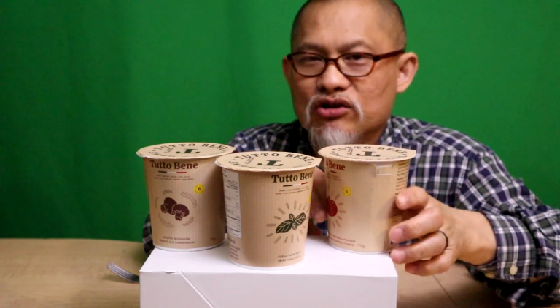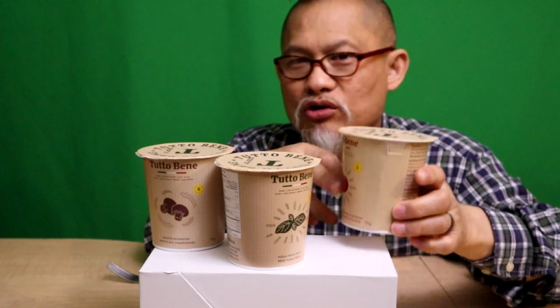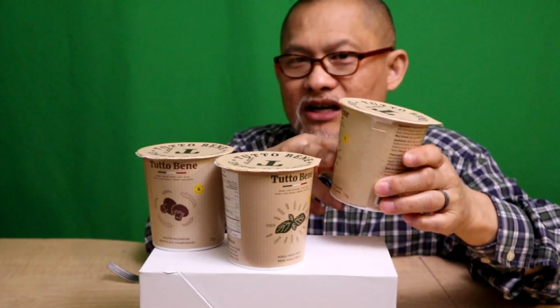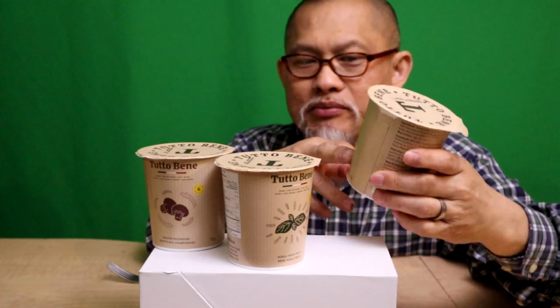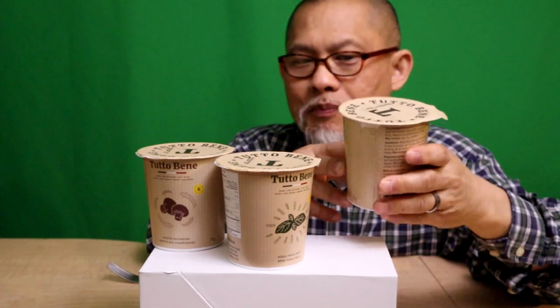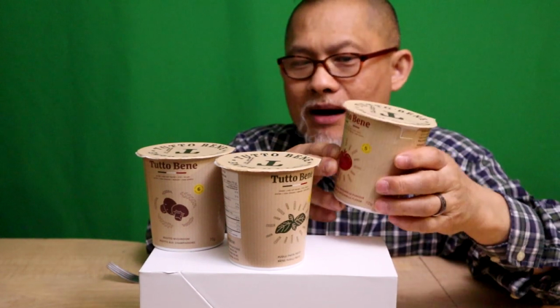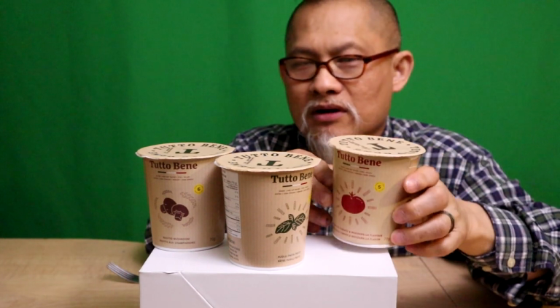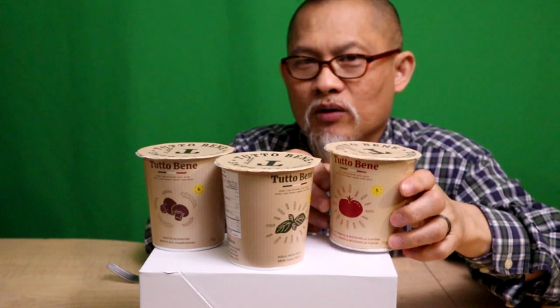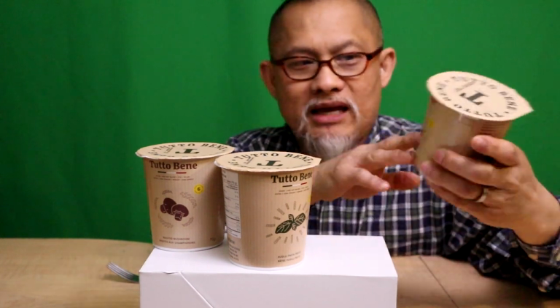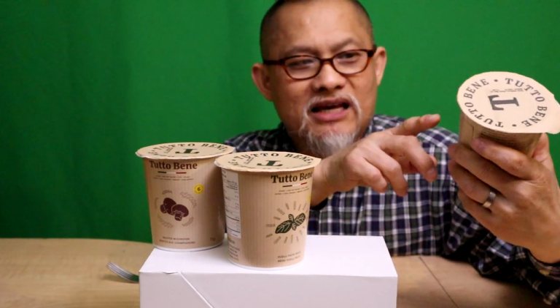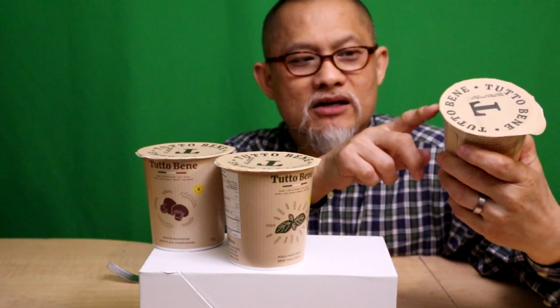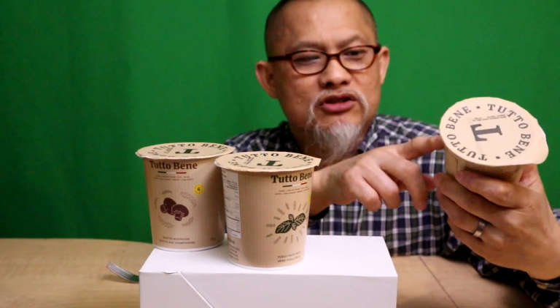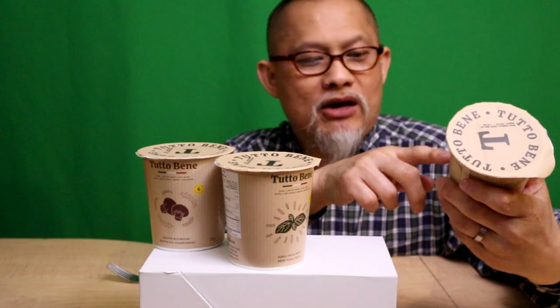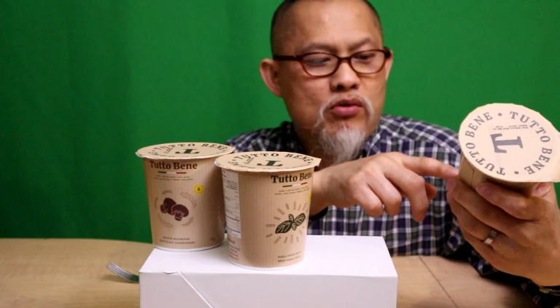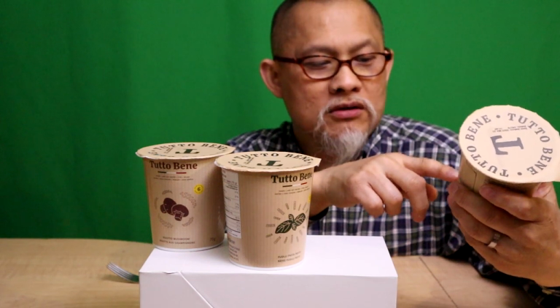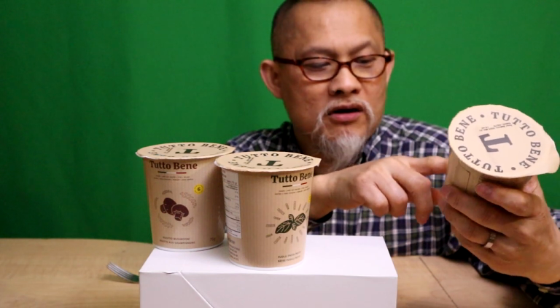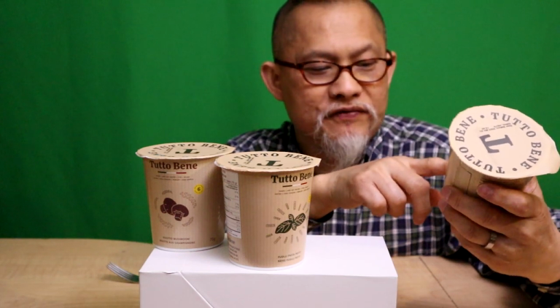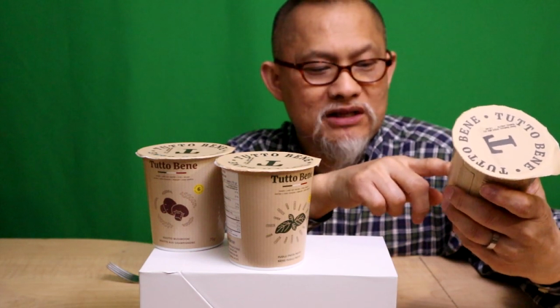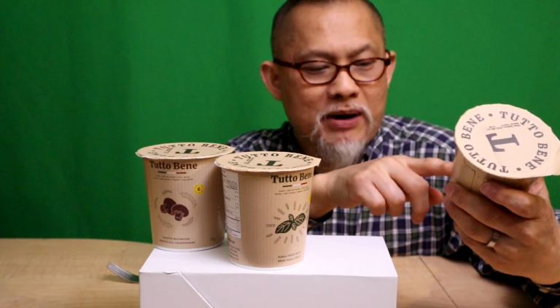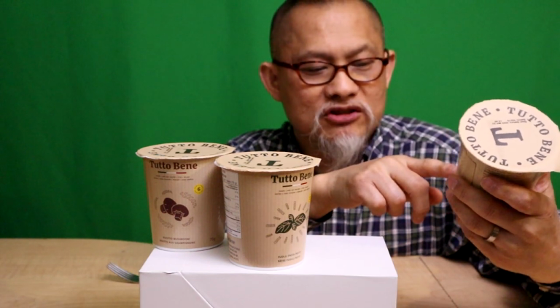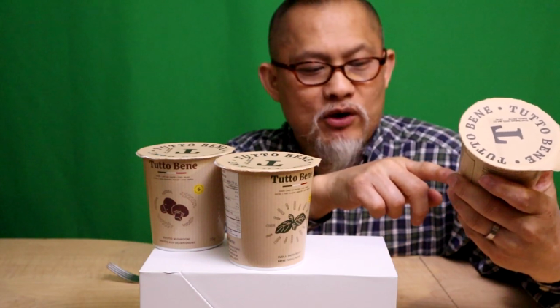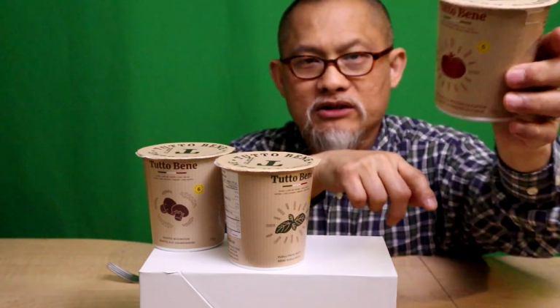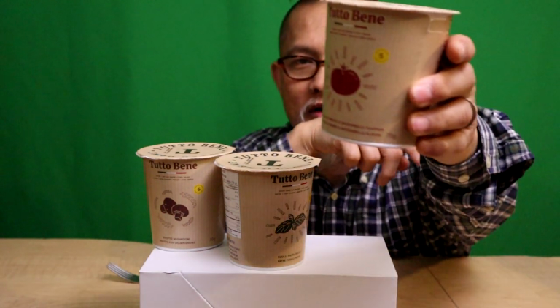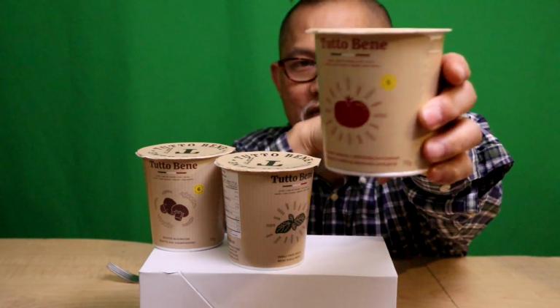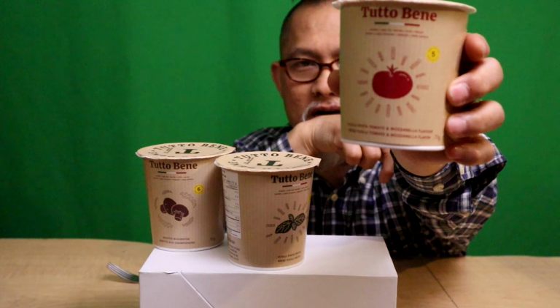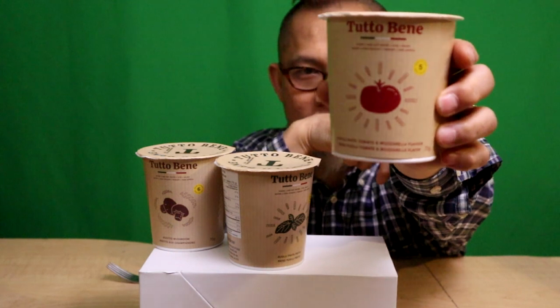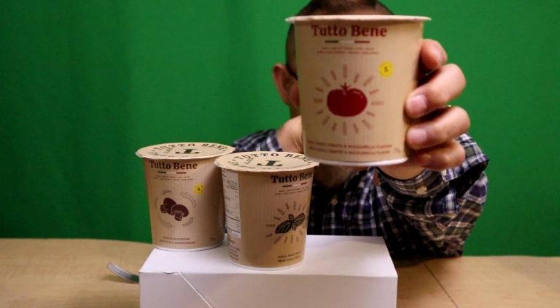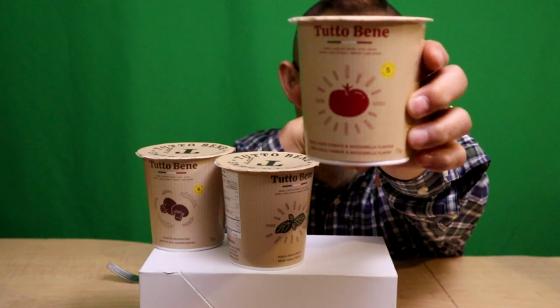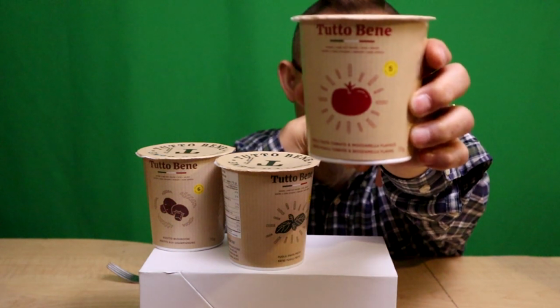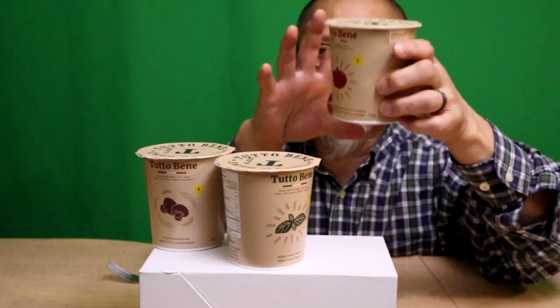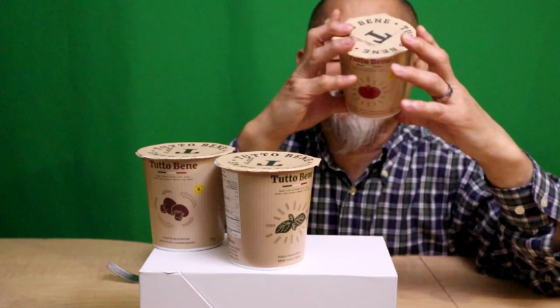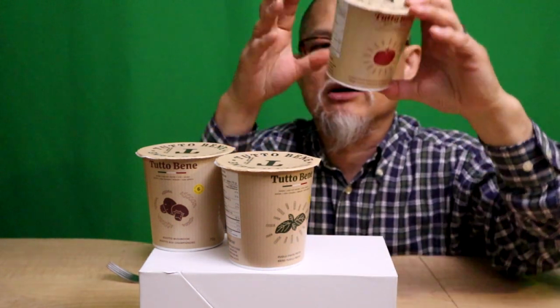So we've got three noodles in a cup, soup in a cup. One is a tomato fusilli pasta — tomato and mozzarella flavor. Check out the macros.